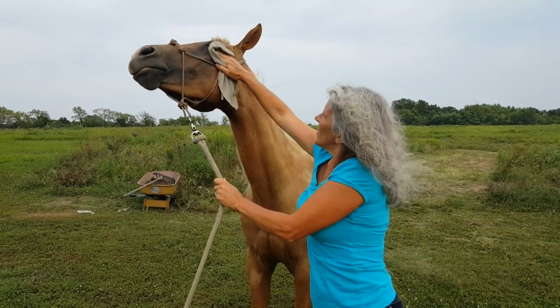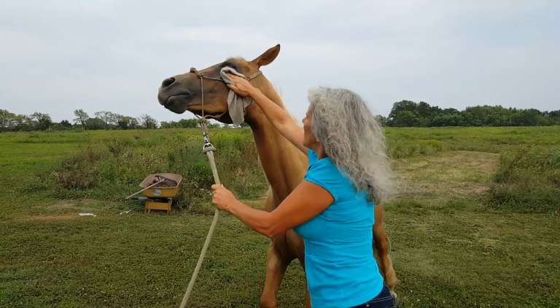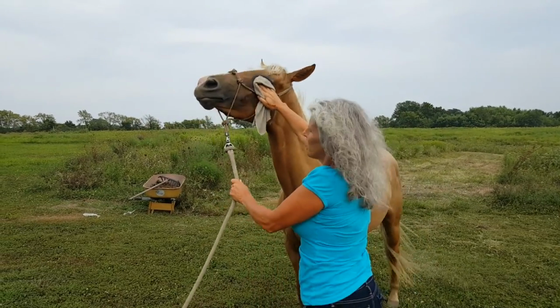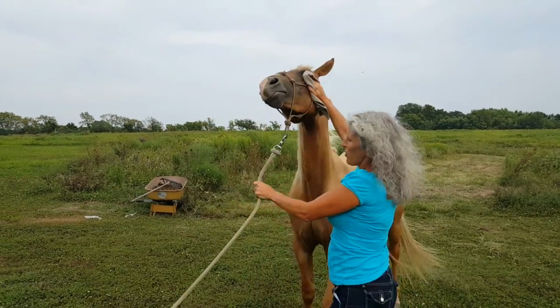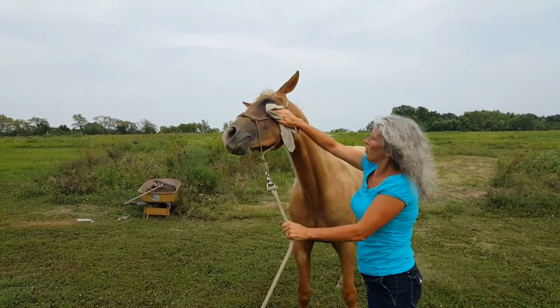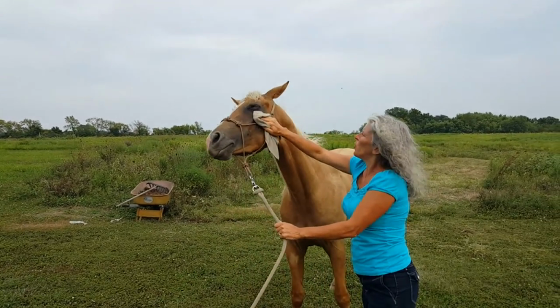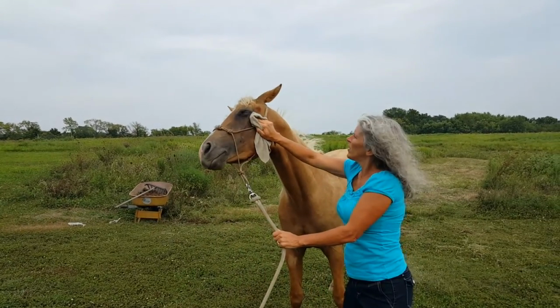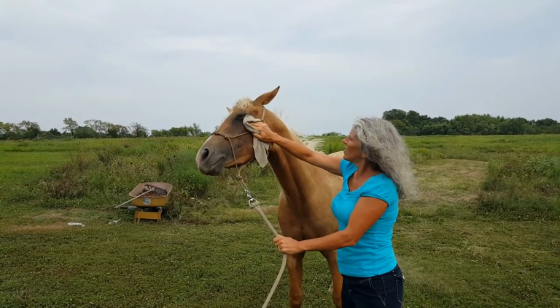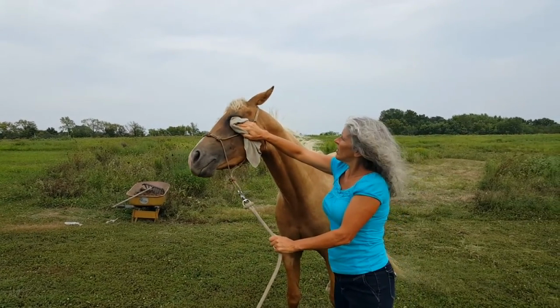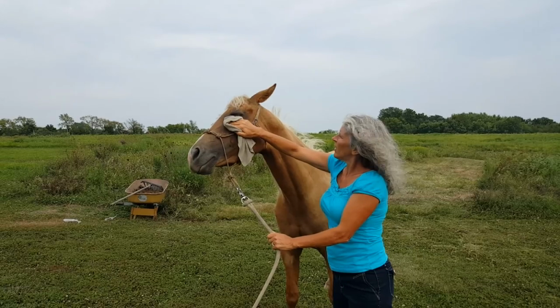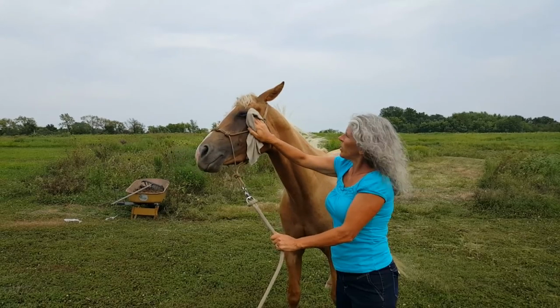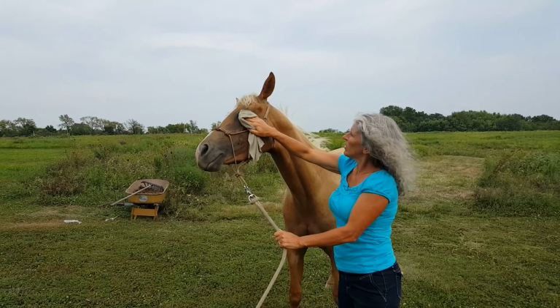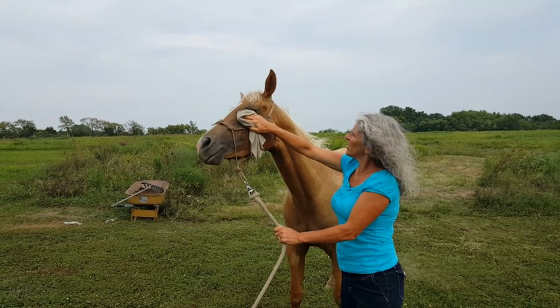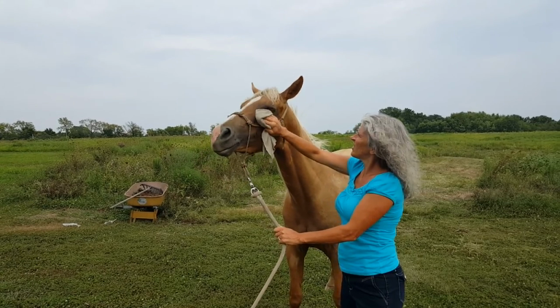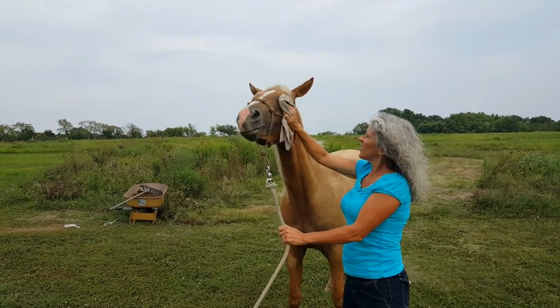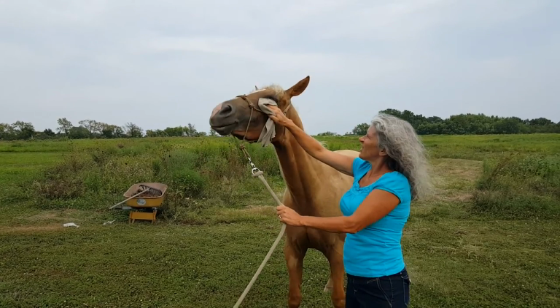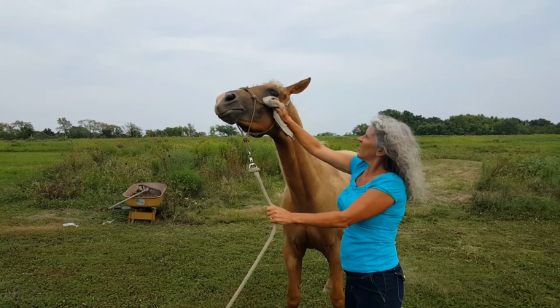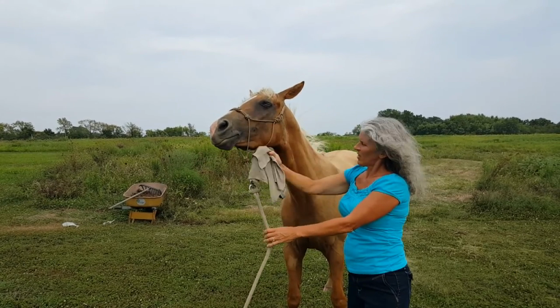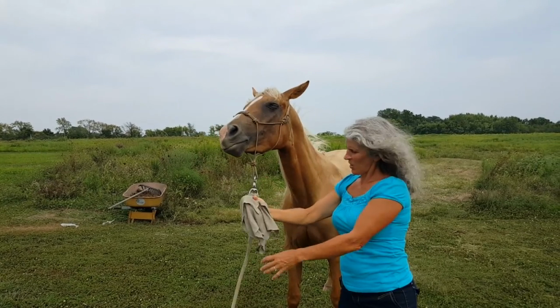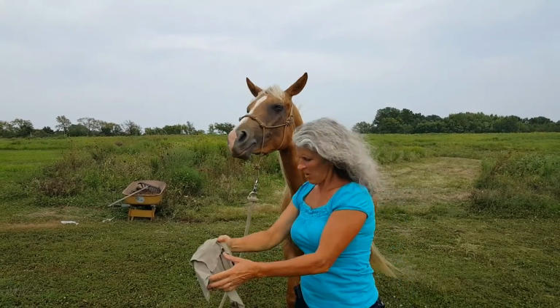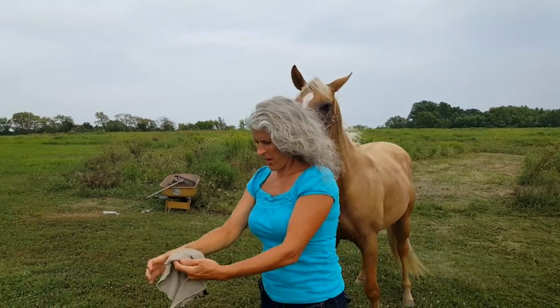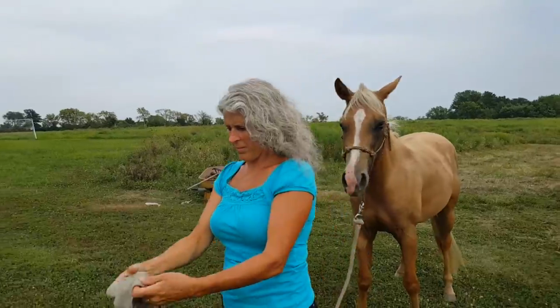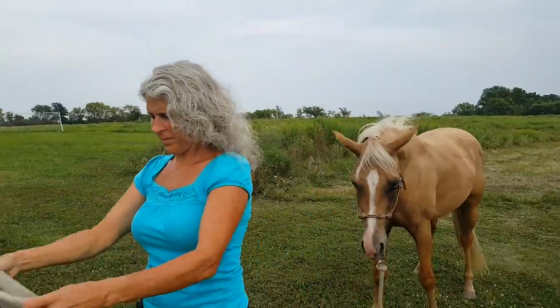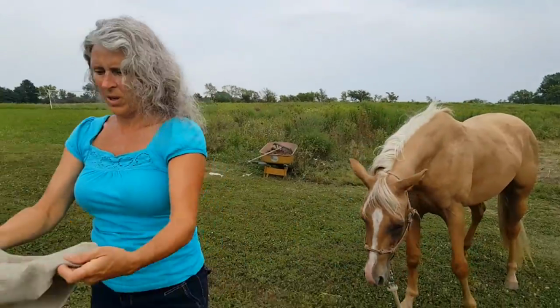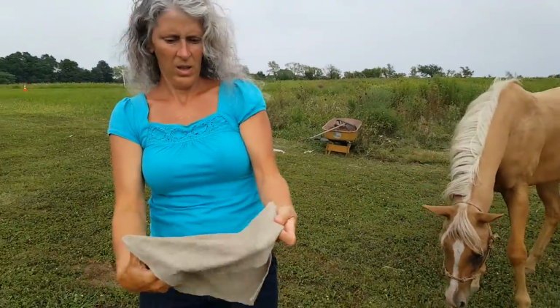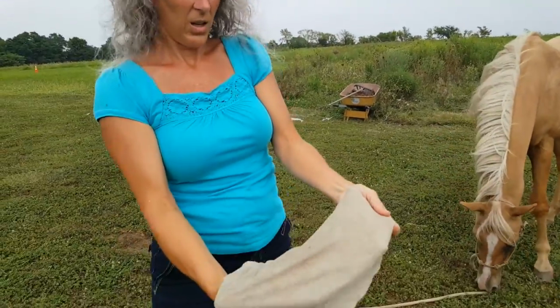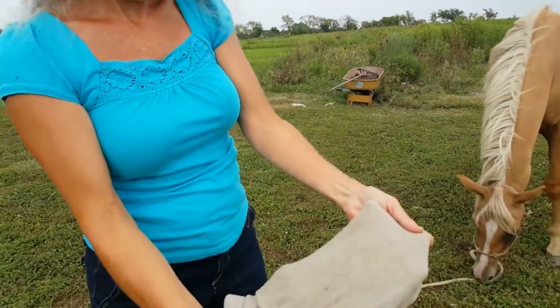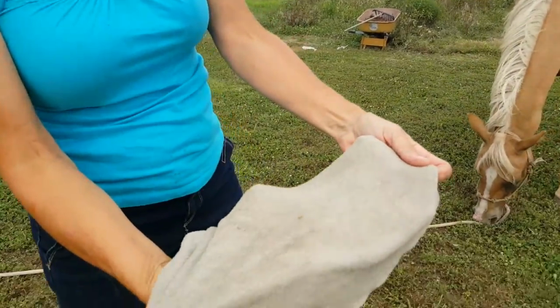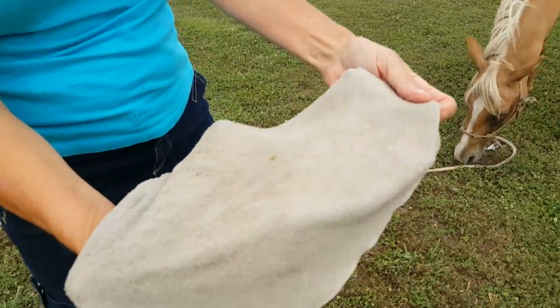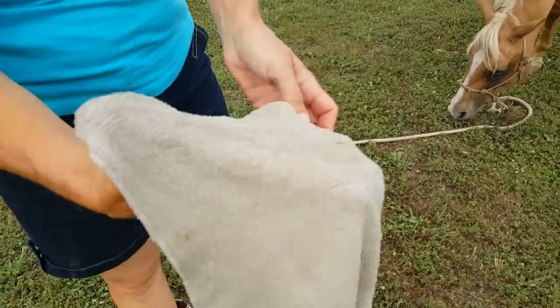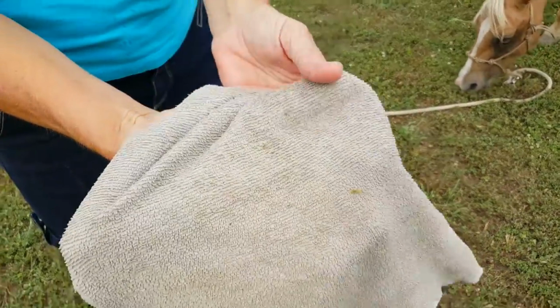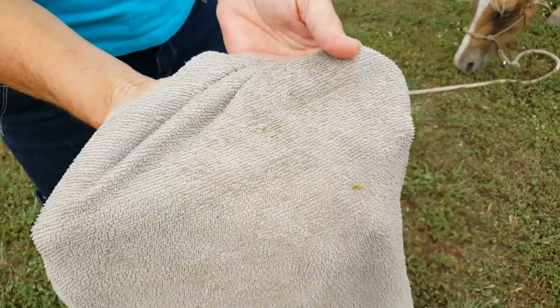I can tell it's bothering her. It might hurt a little. Alright, let's clean that cloth out — got quite a bit of eye gunk out of there.